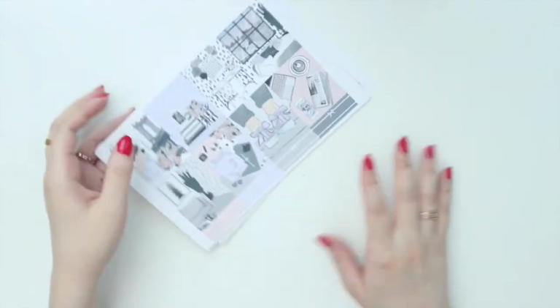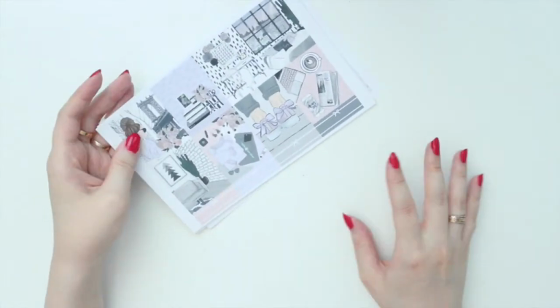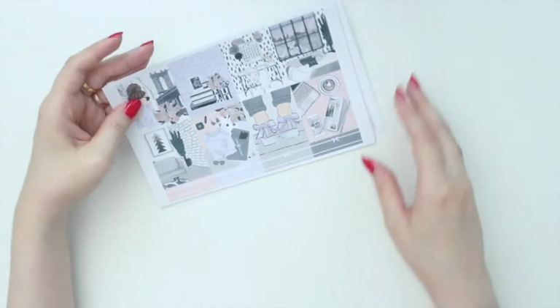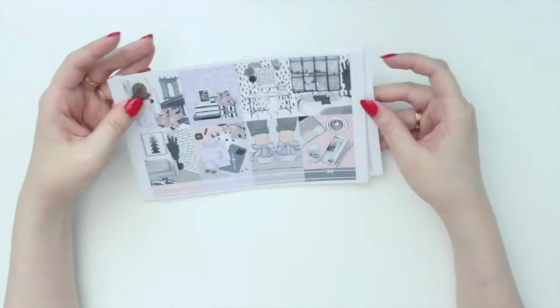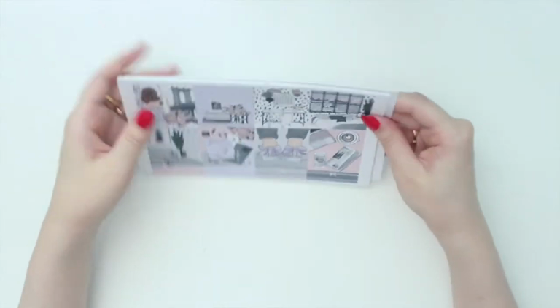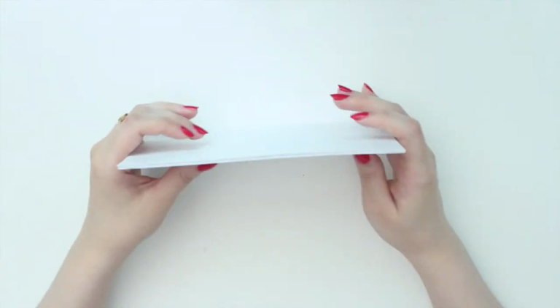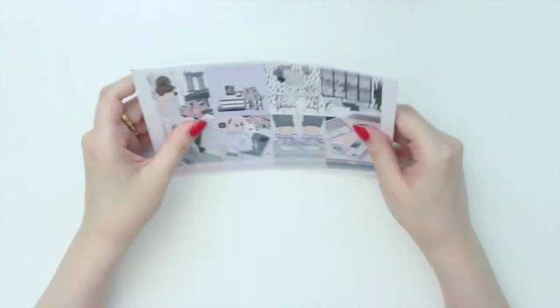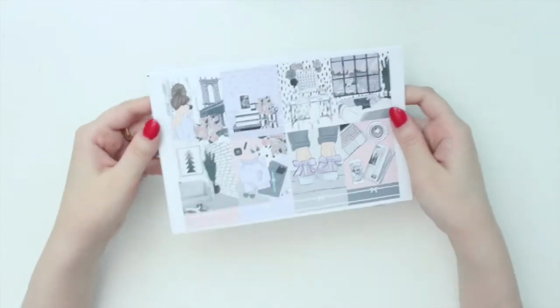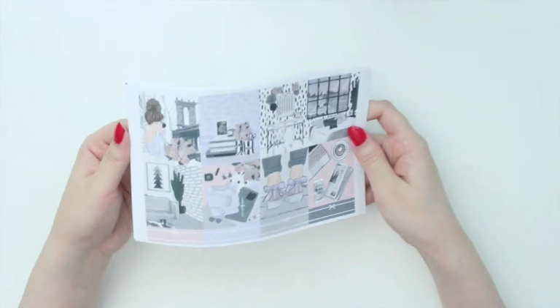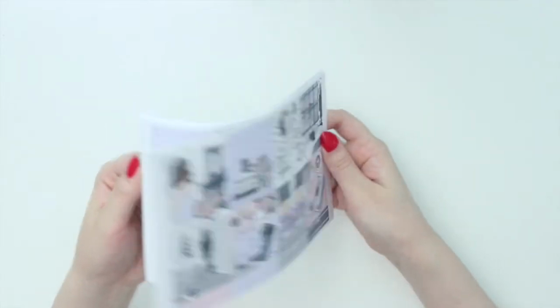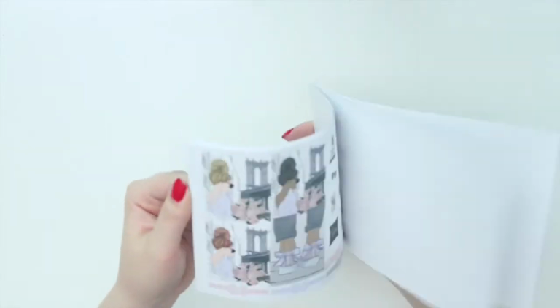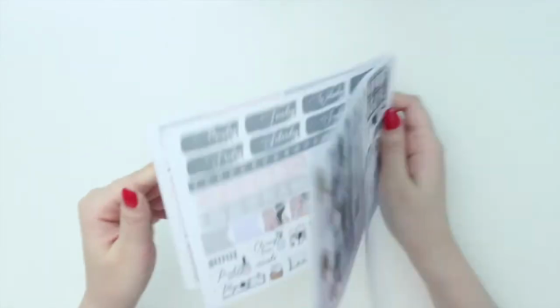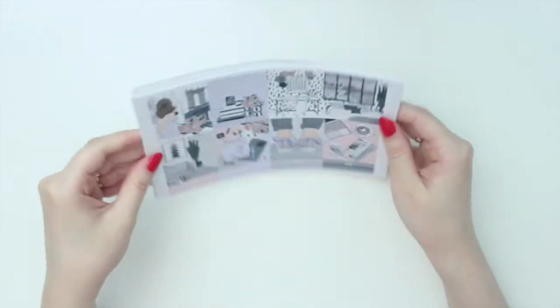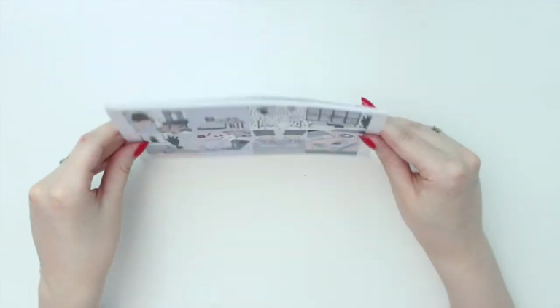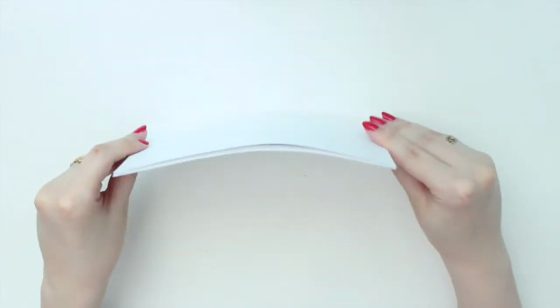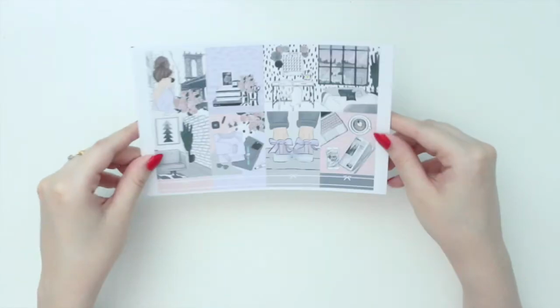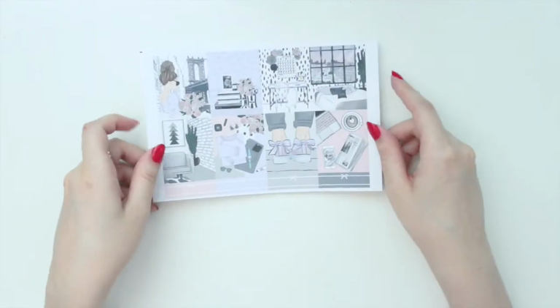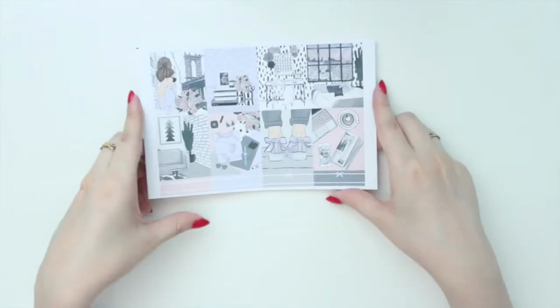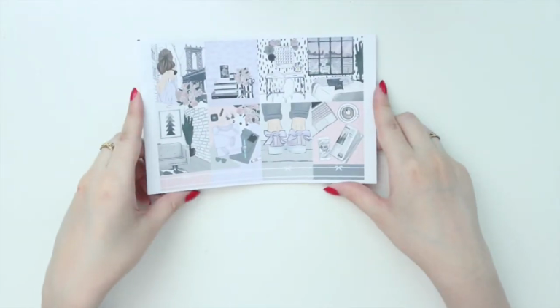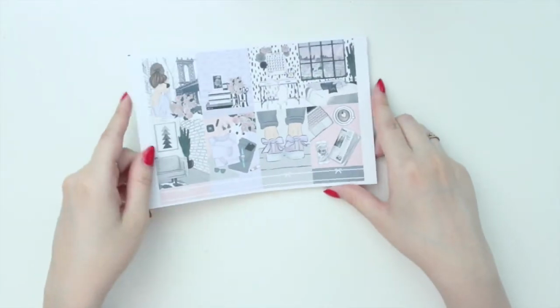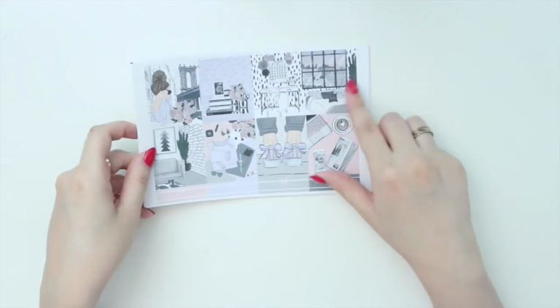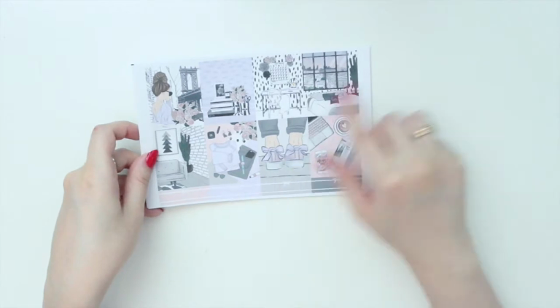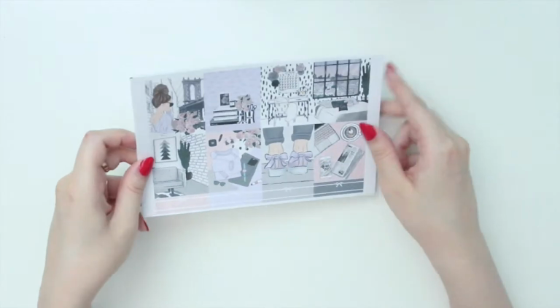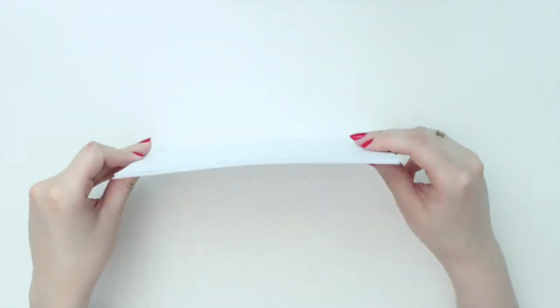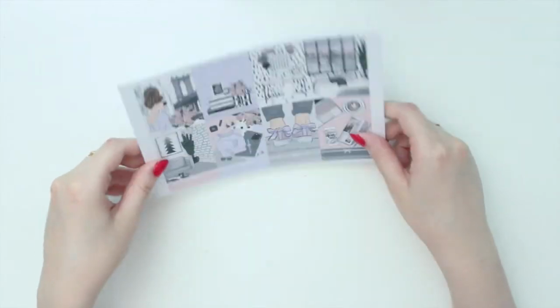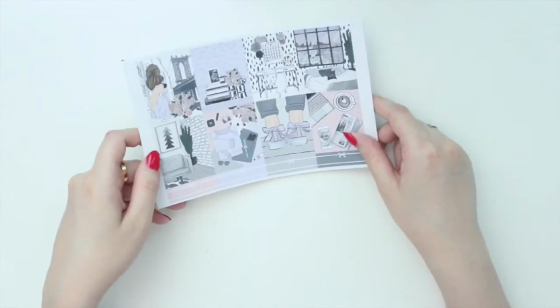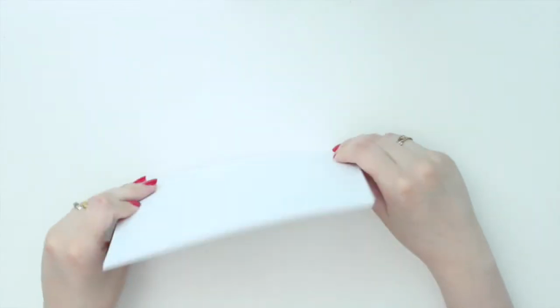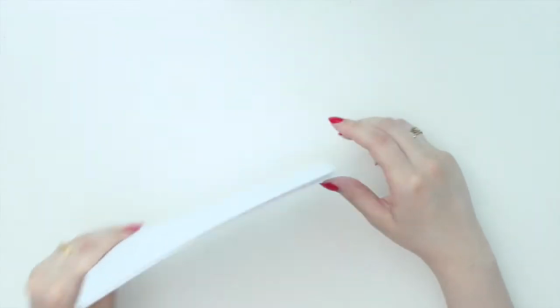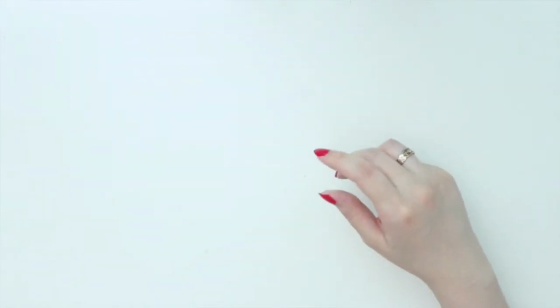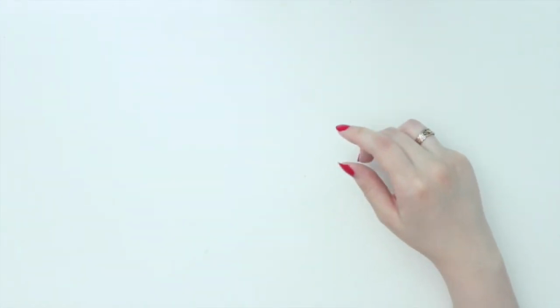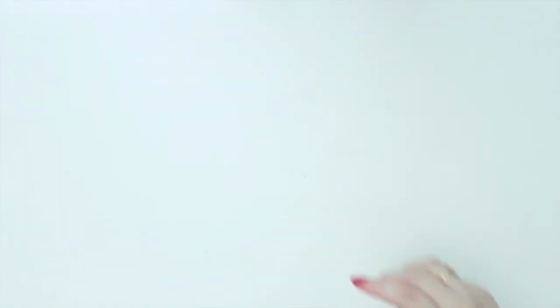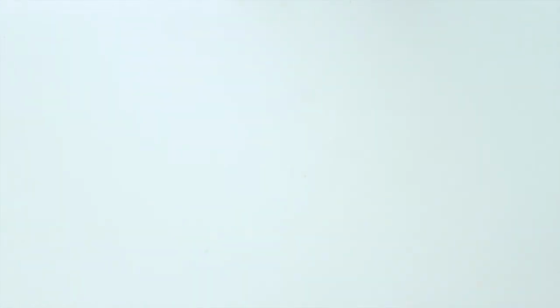Again, I think I might save this for September or during the fall because I think the gray would match really well for that. So I'm excited to use it.